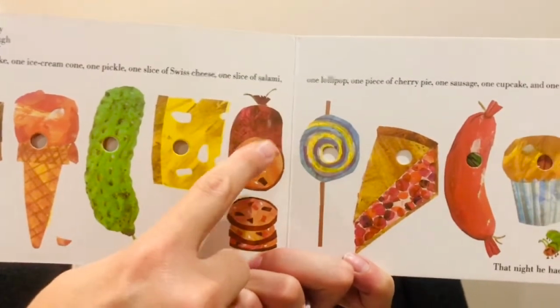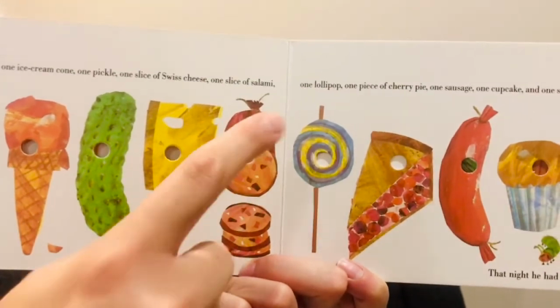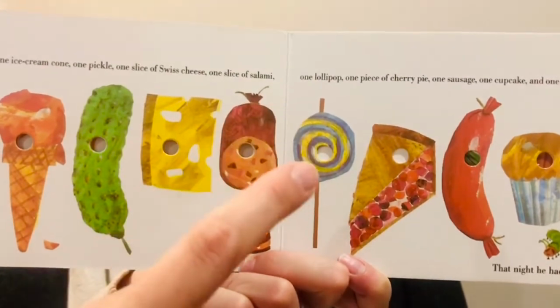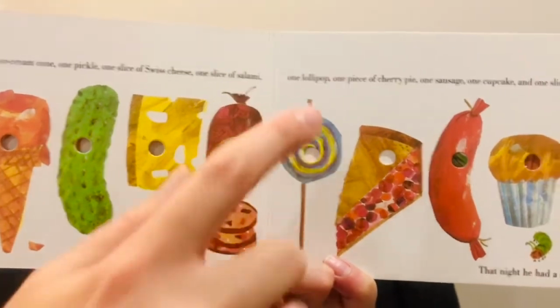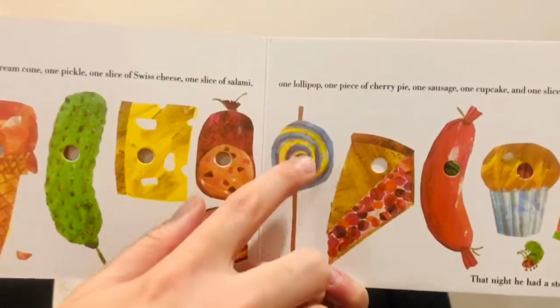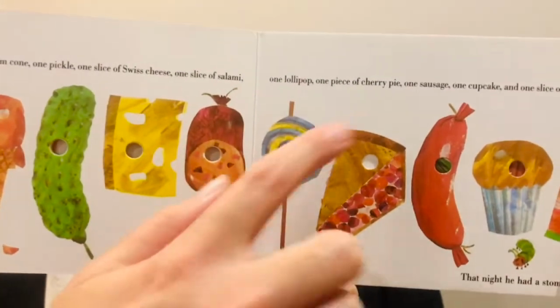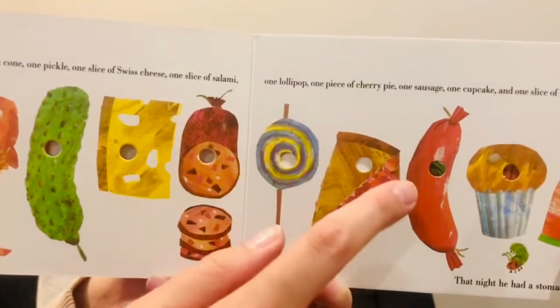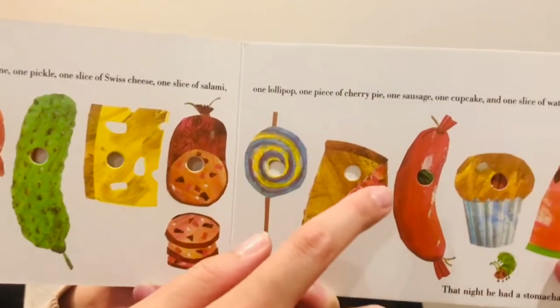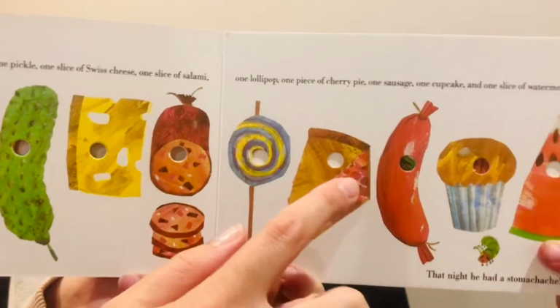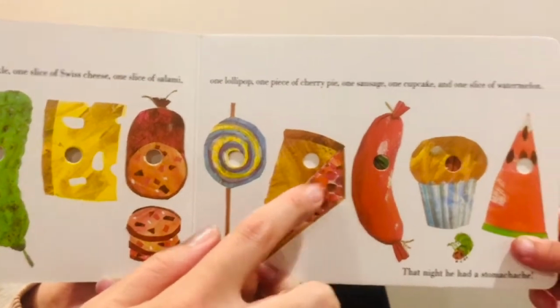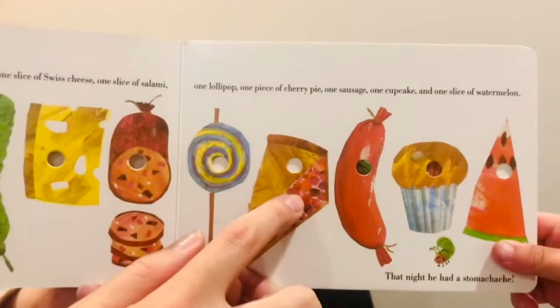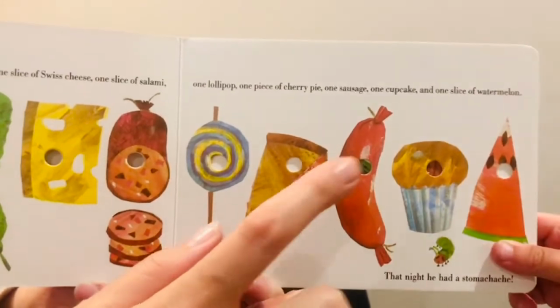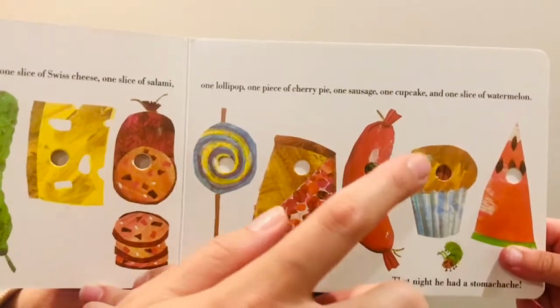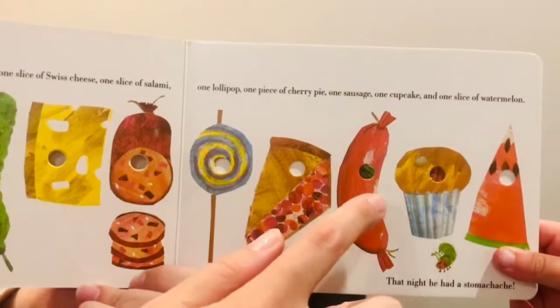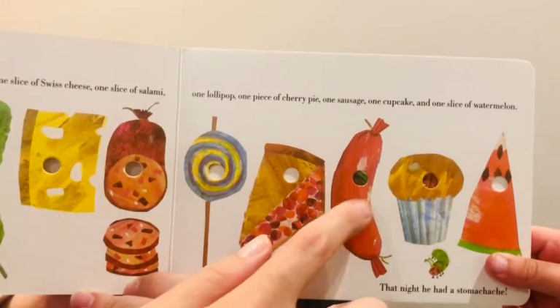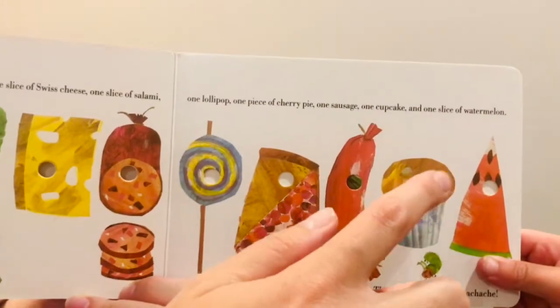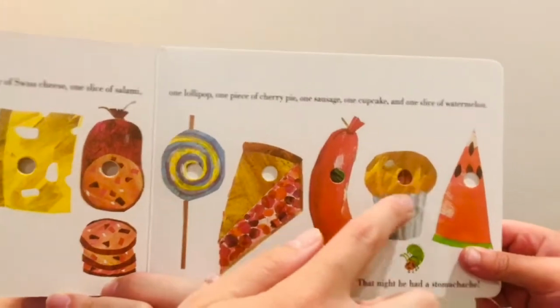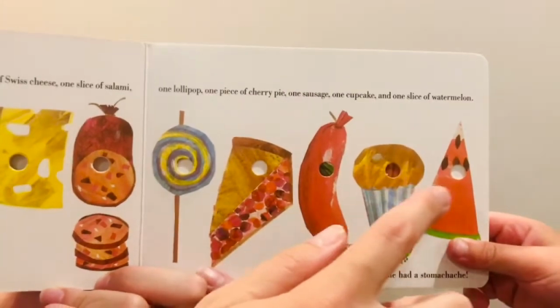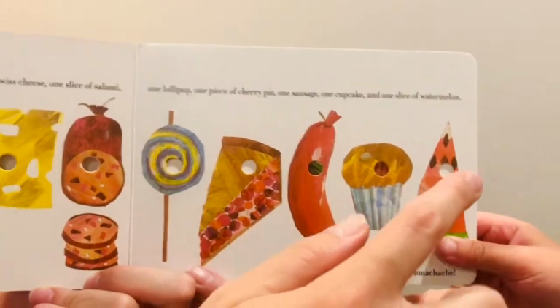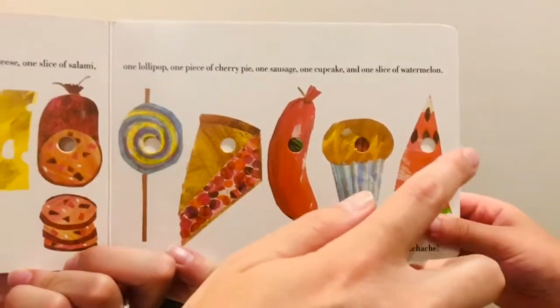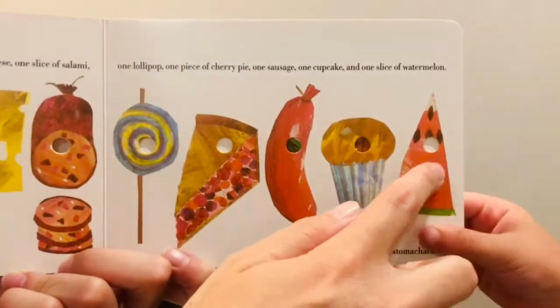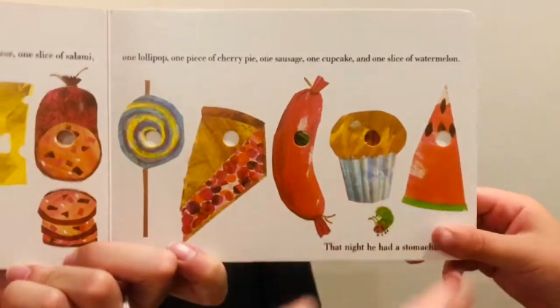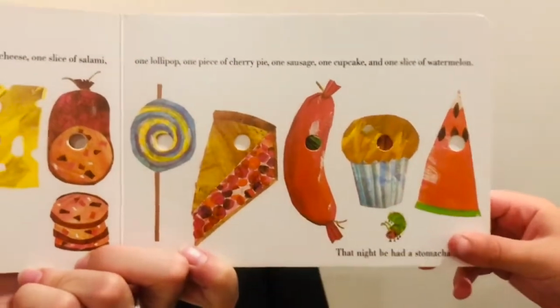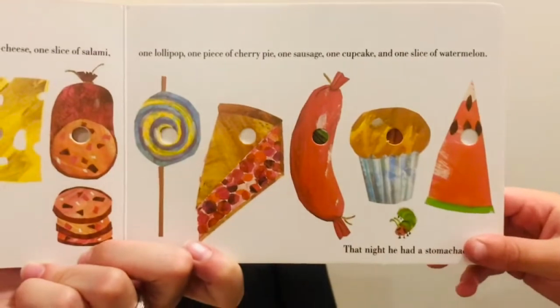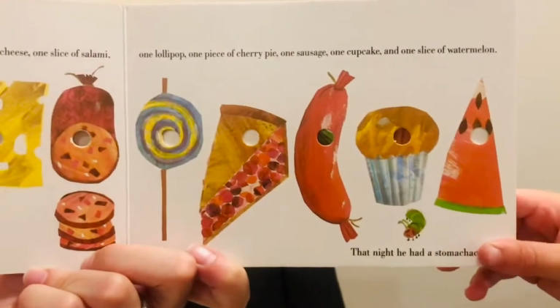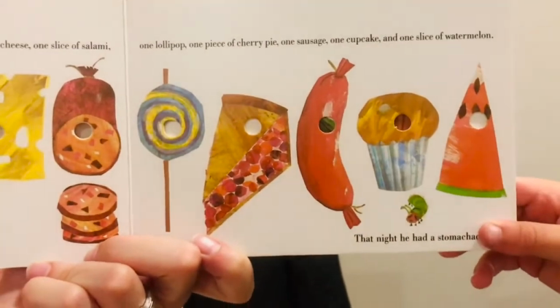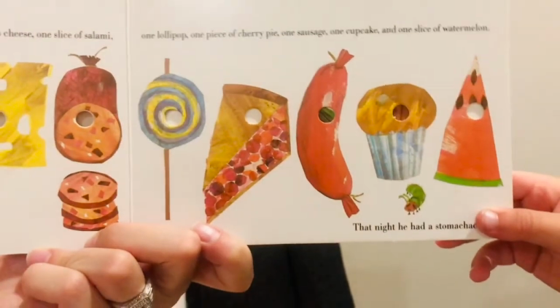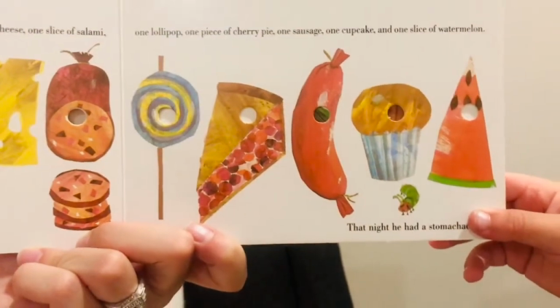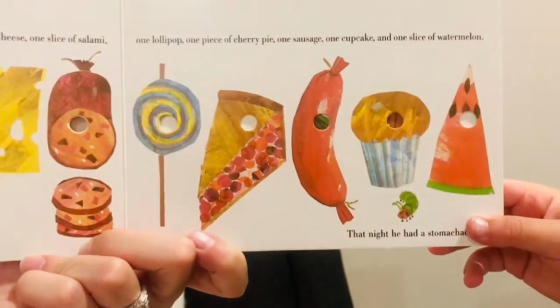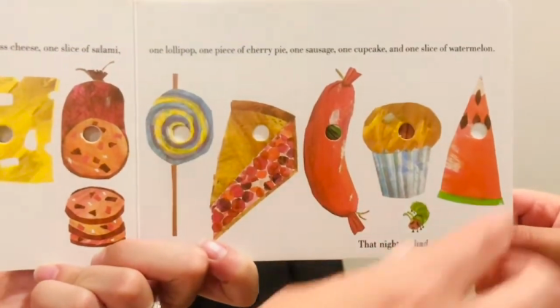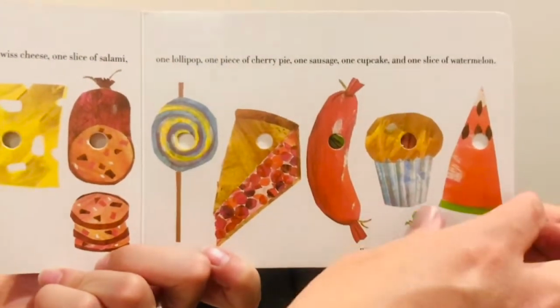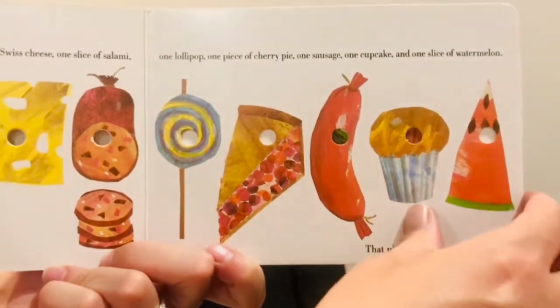One slice of salami, one lollipop, a piece of cherry pie, one sausage, one cupcake, and one slice of watermelon. That night he had a stomach ache.